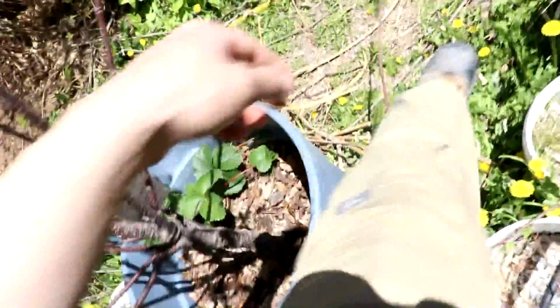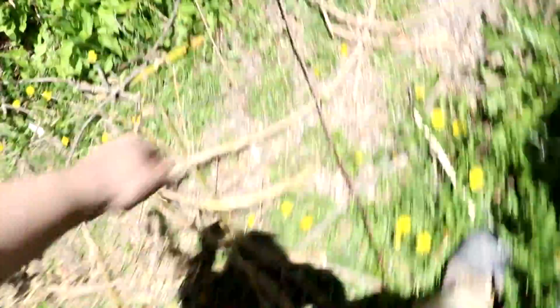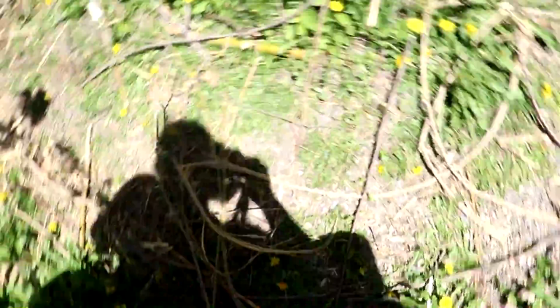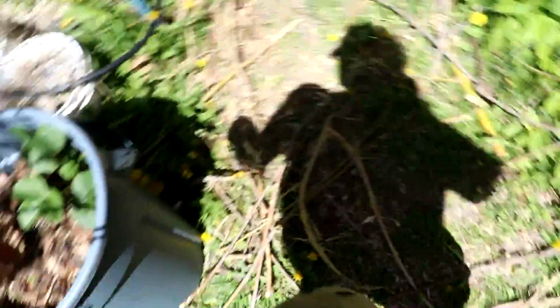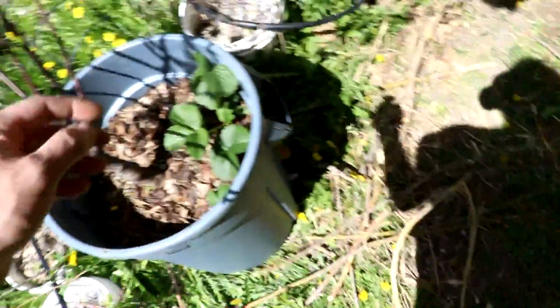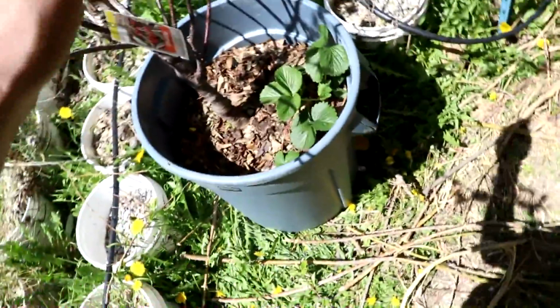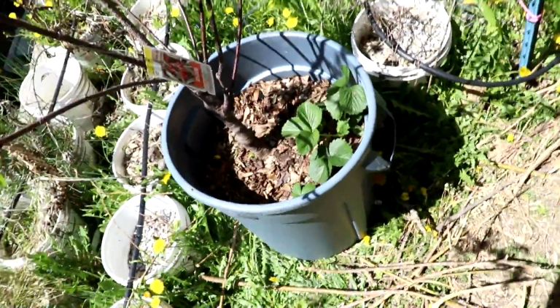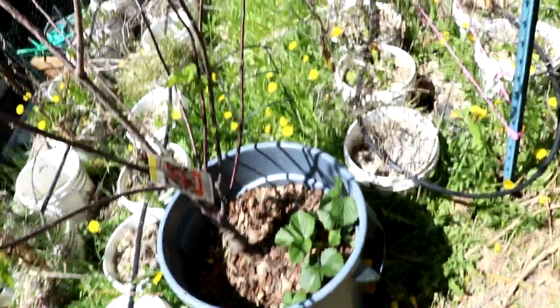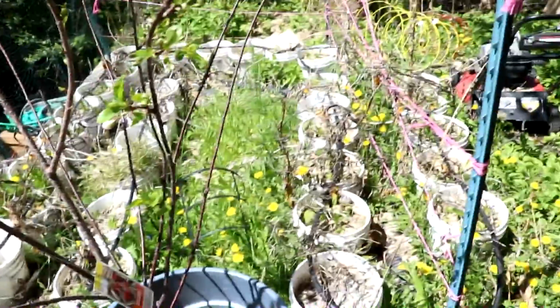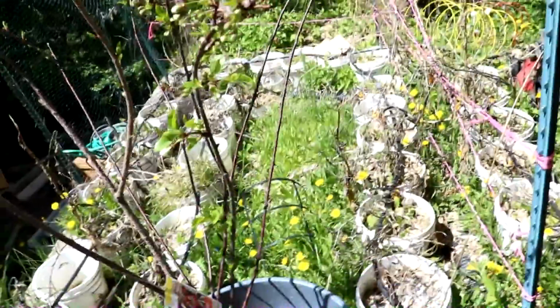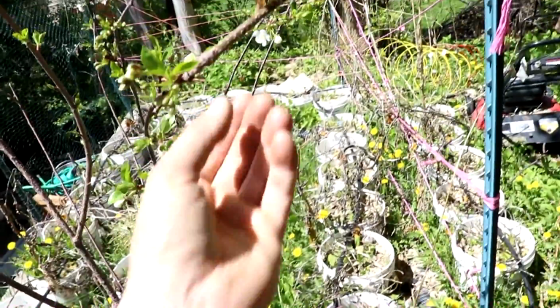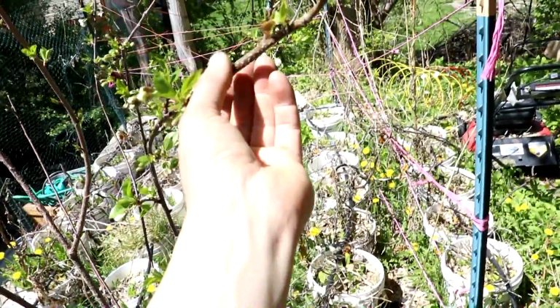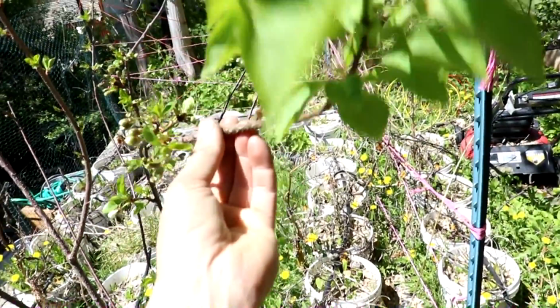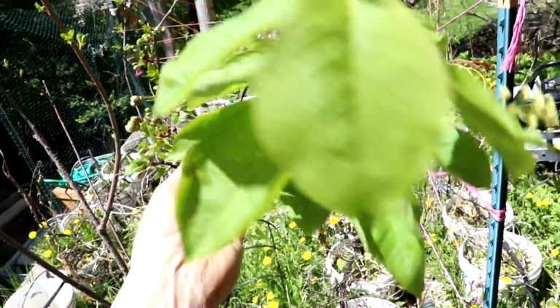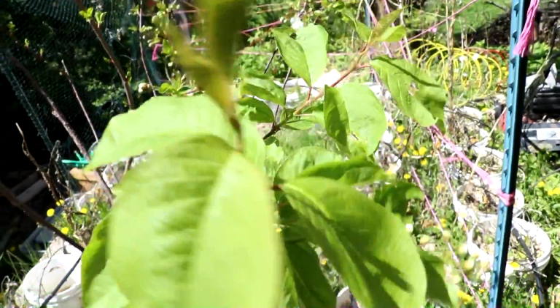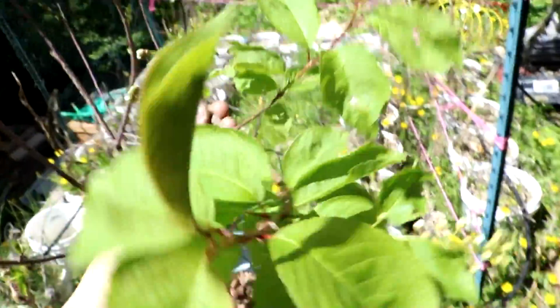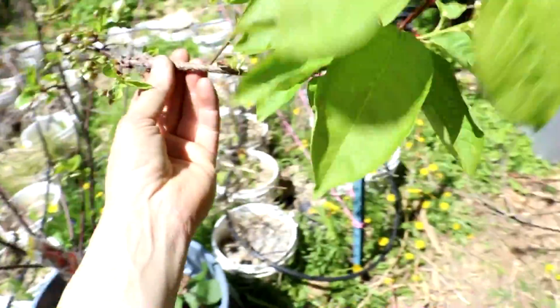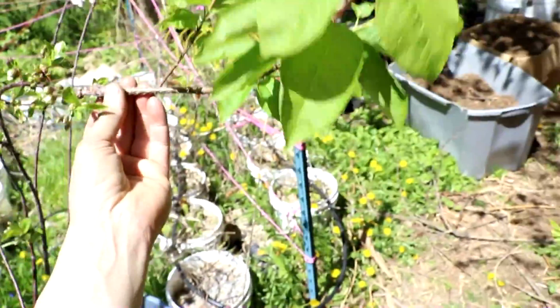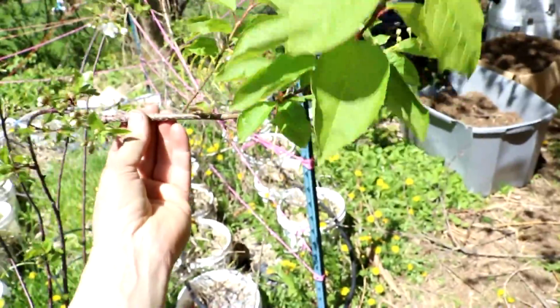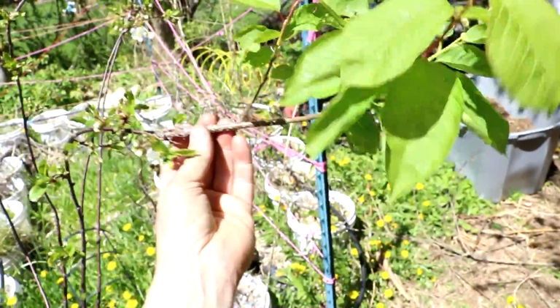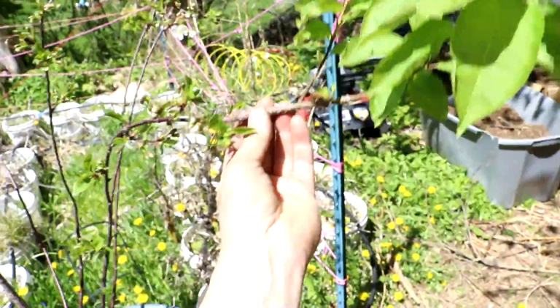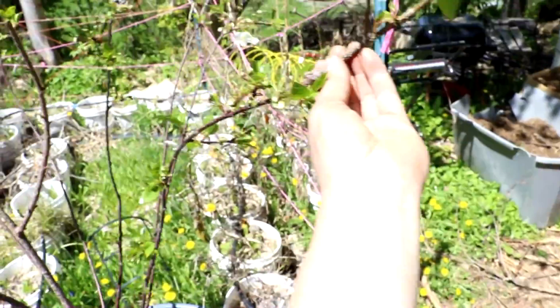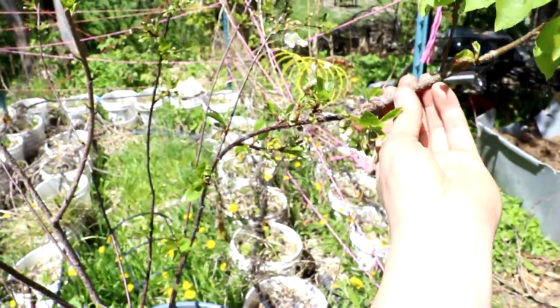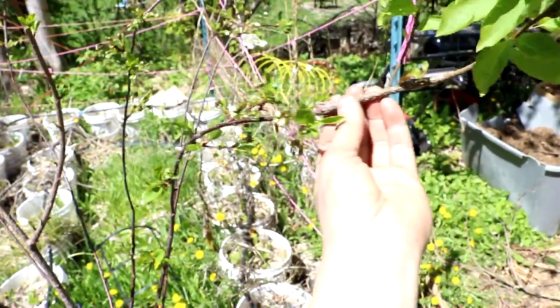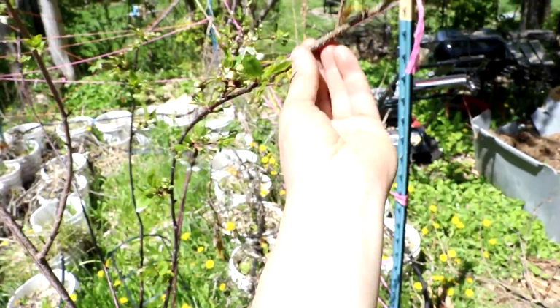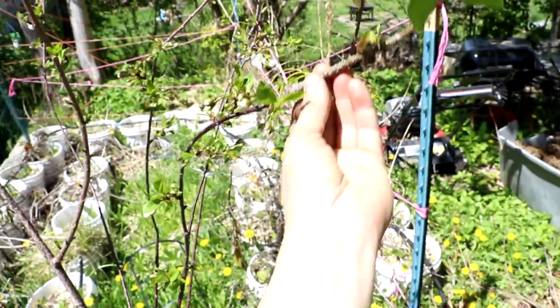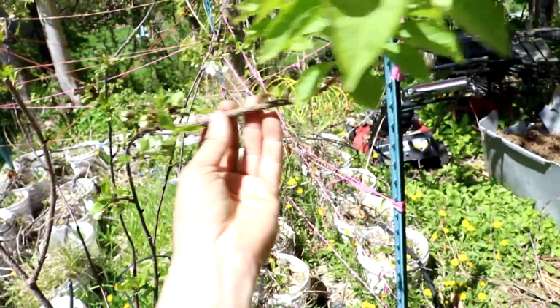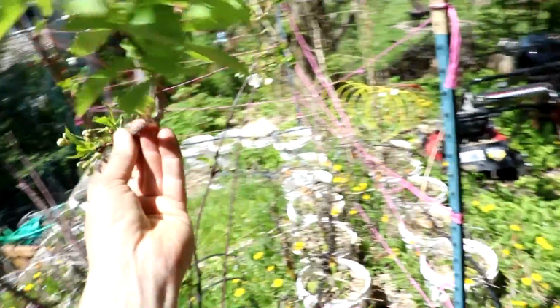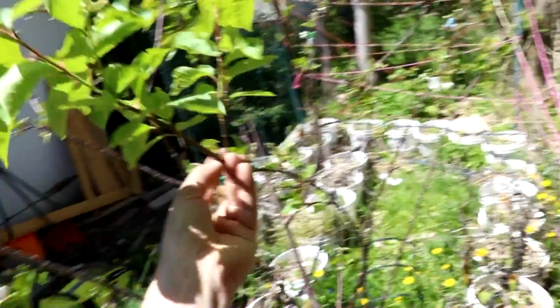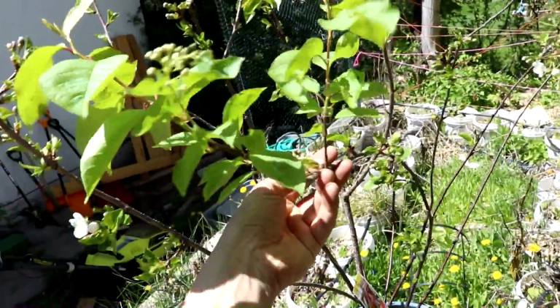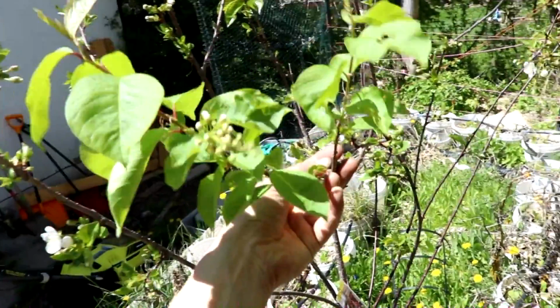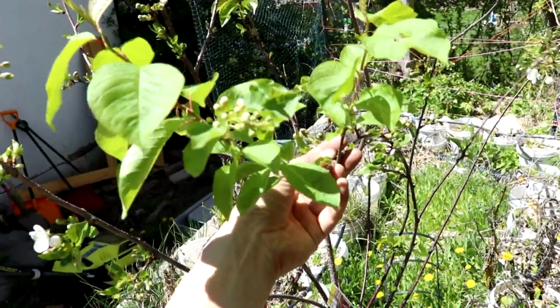Actually there was one more that I grafted onto this one — there's the chokecherry right here, and that one's leafed out as well. Don't think I'm going to cut any branches off of that. It's even flowering, look at that.